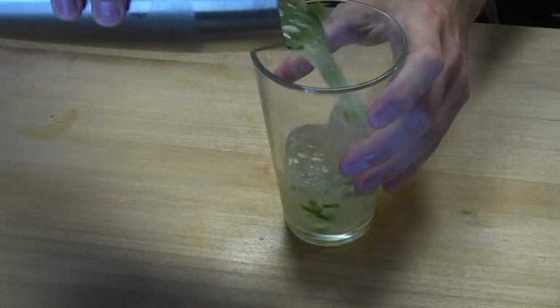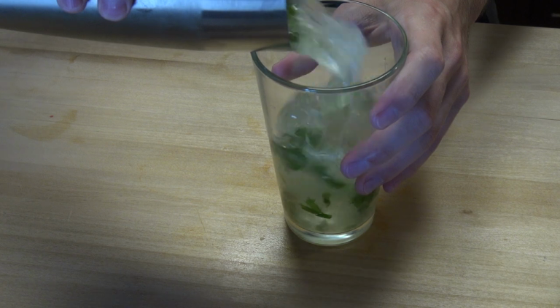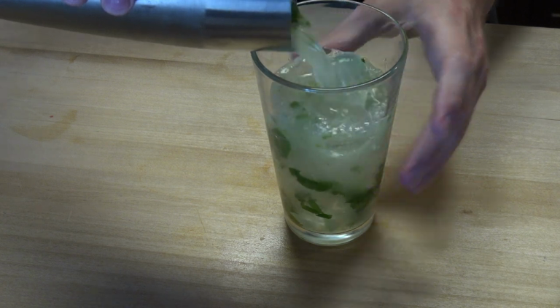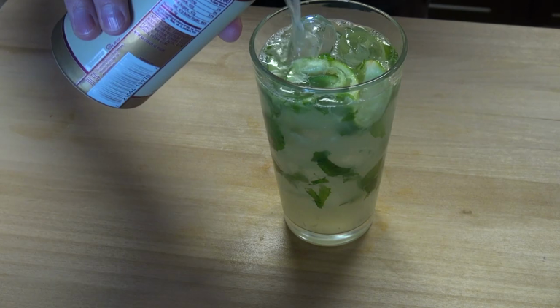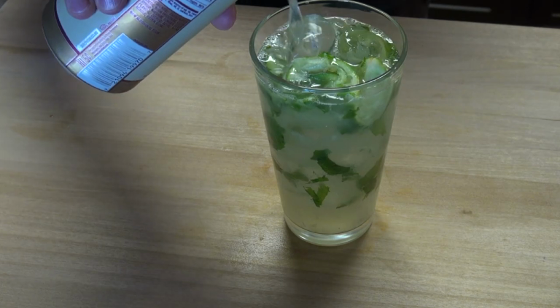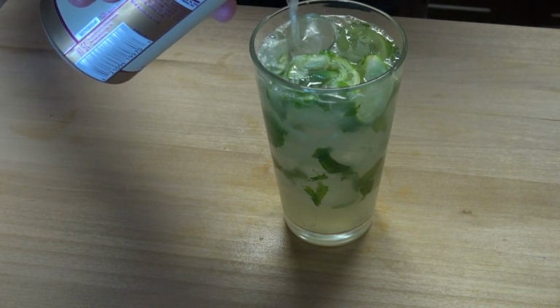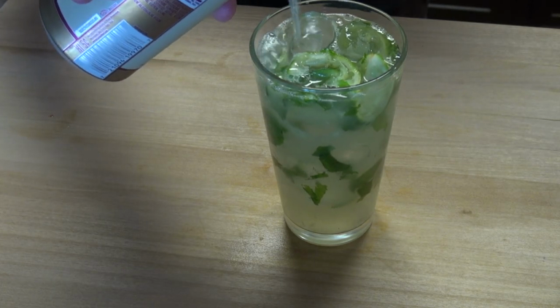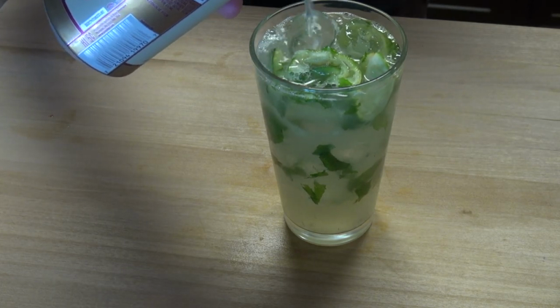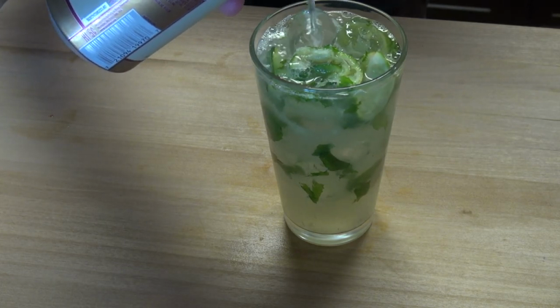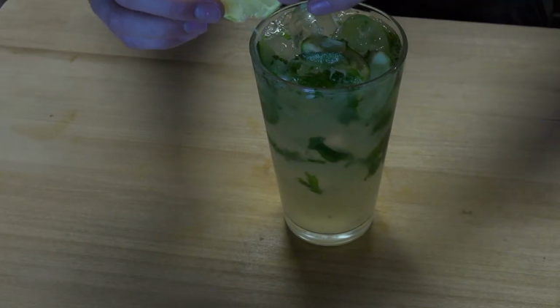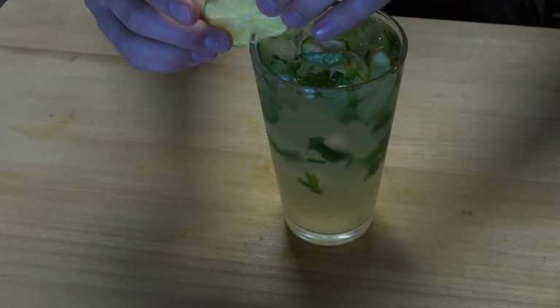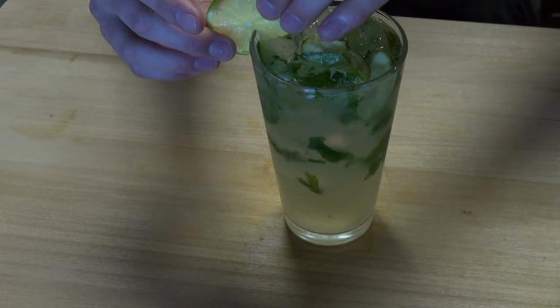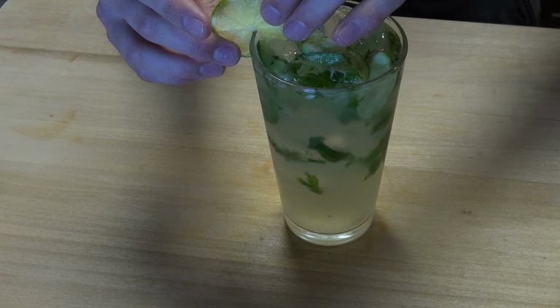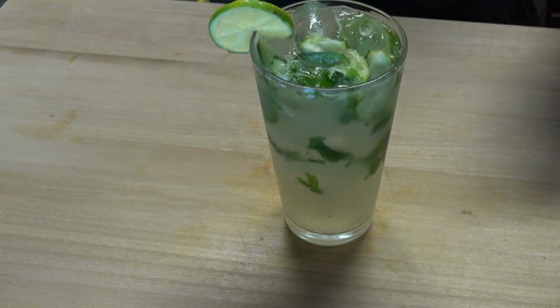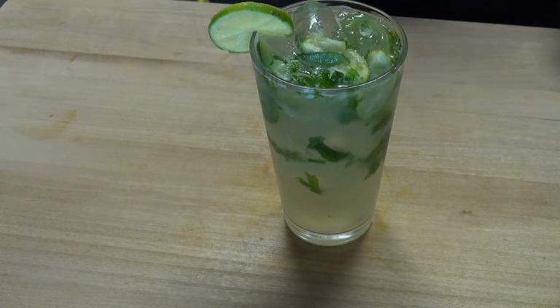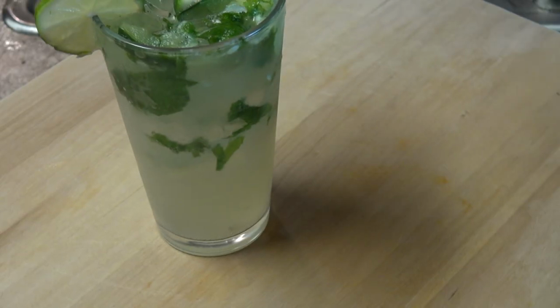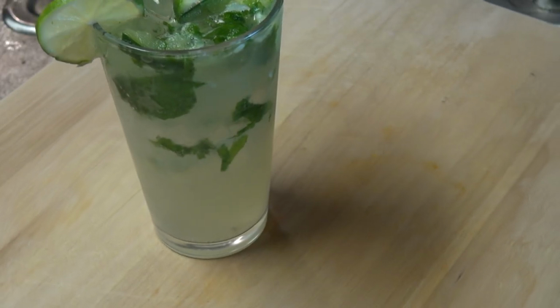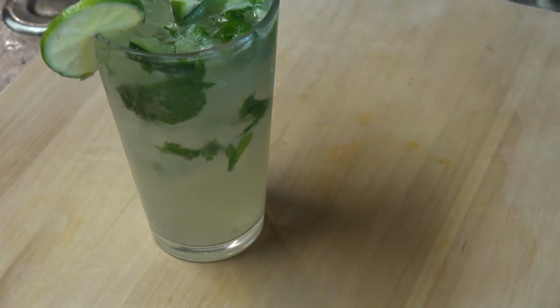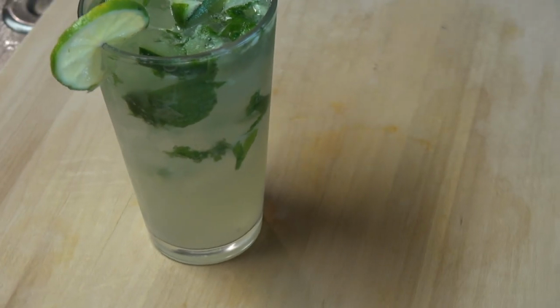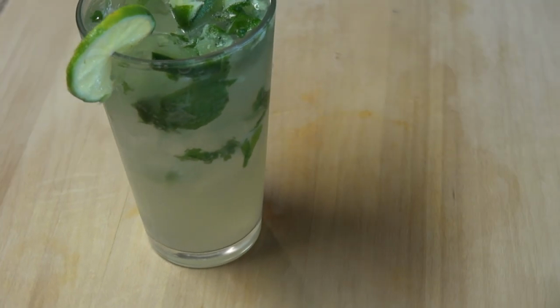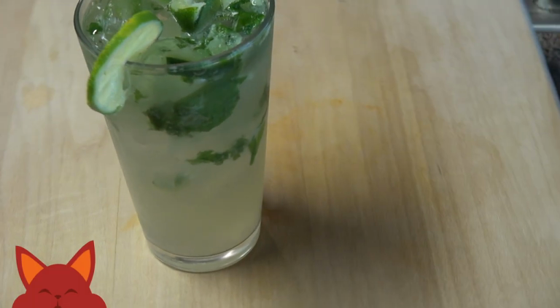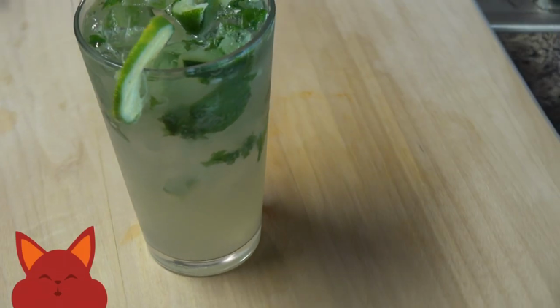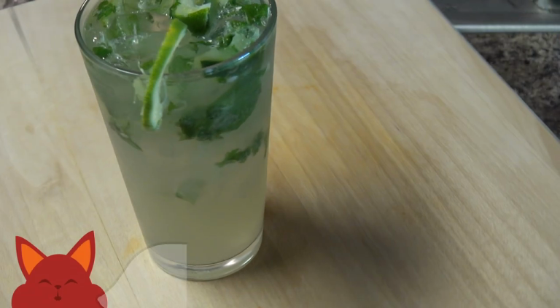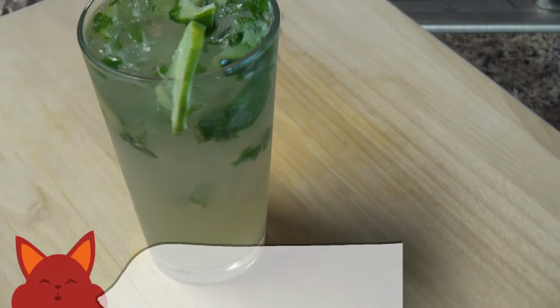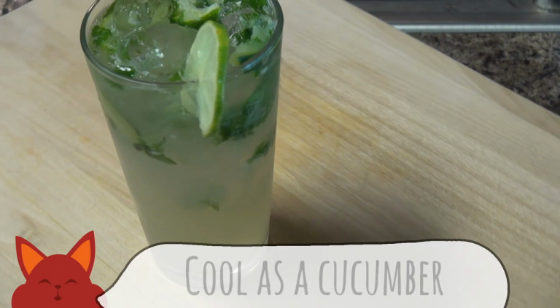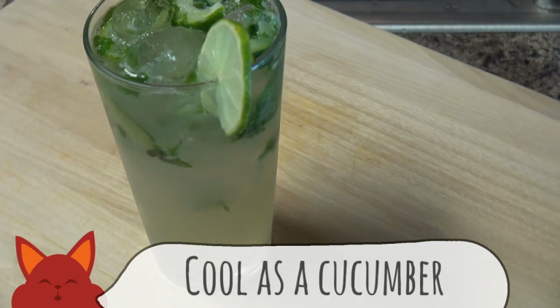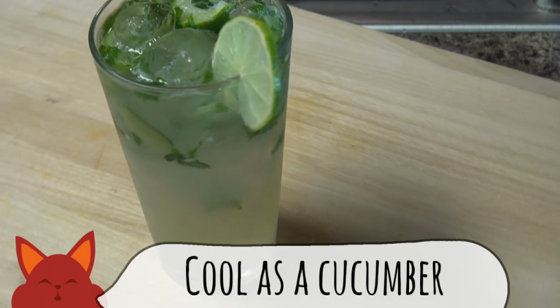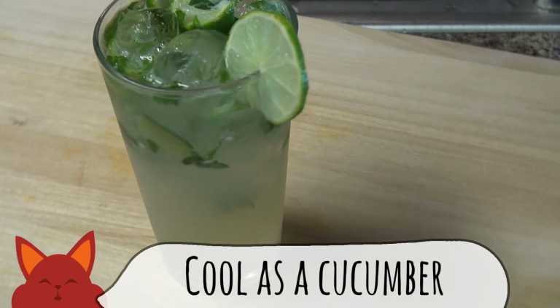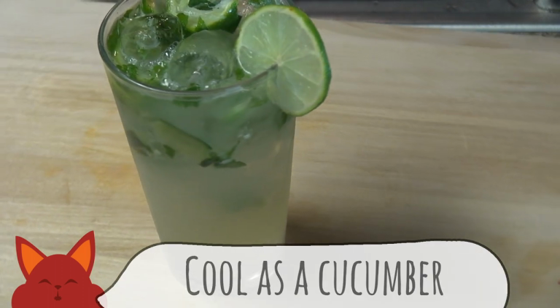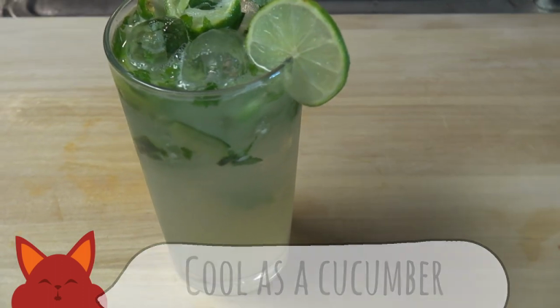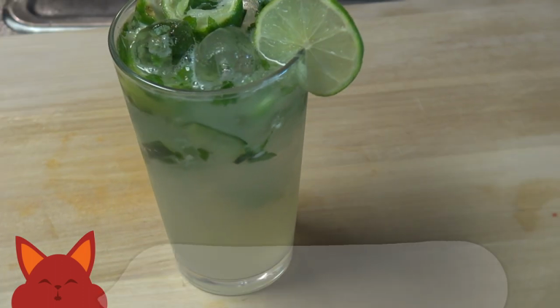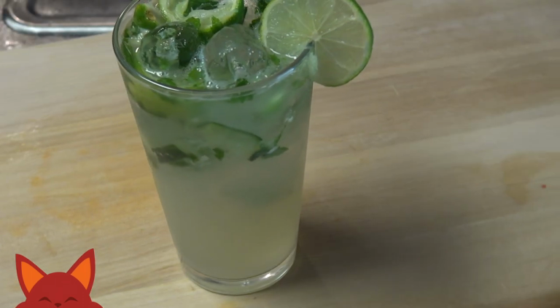Pour that into your glass and top it off the rest of the way with some ginger beer. Garnish with a fresh lime wheel and enjoy. This is the most refreshing cocktail I can think of. The flavors from the mint, lime, and cucumber come together perfectly to give you something cool on a hot summer day.